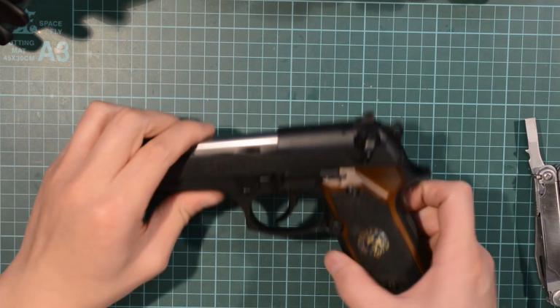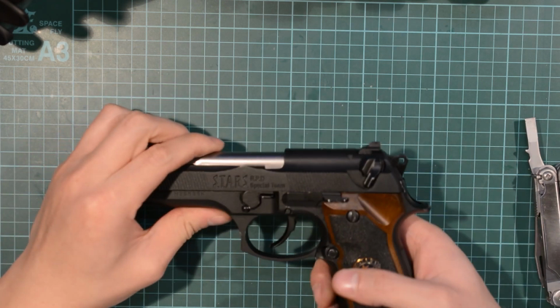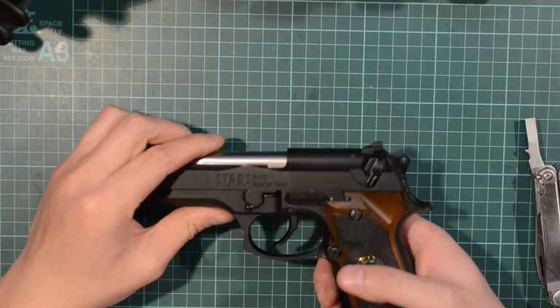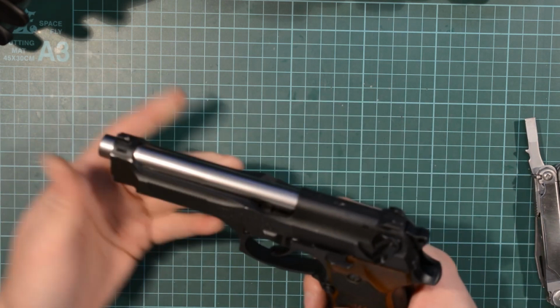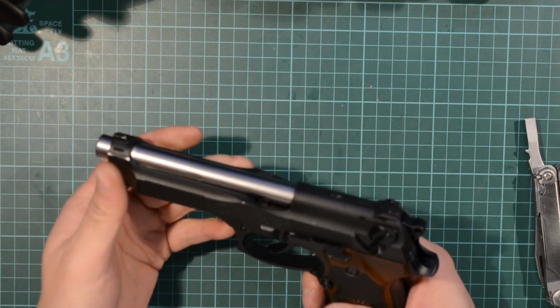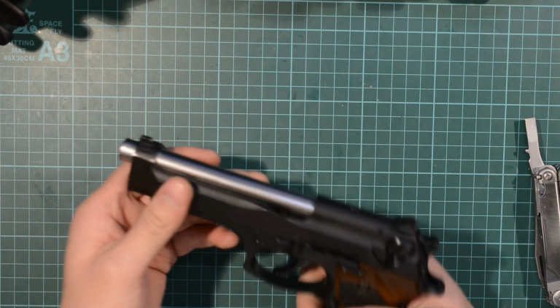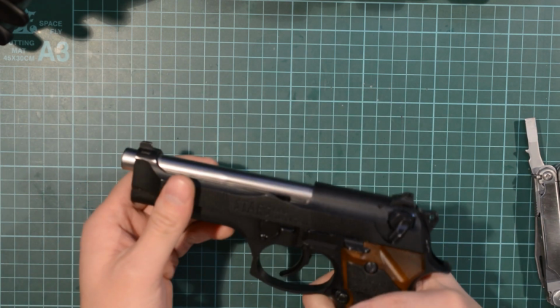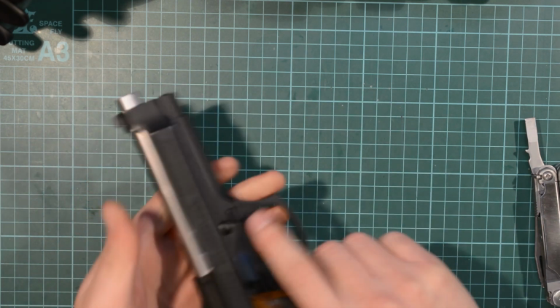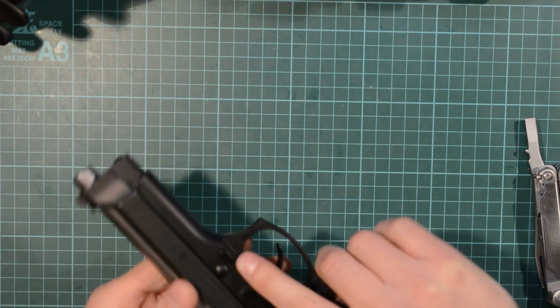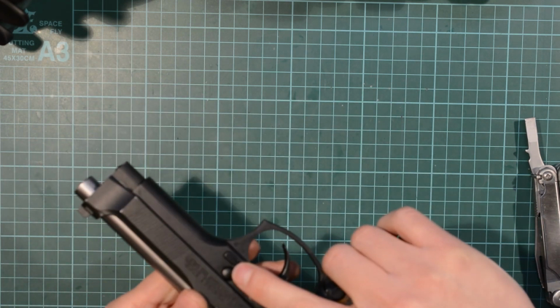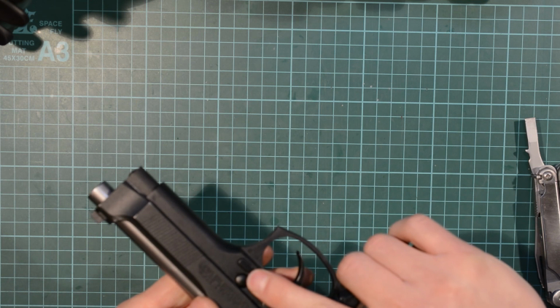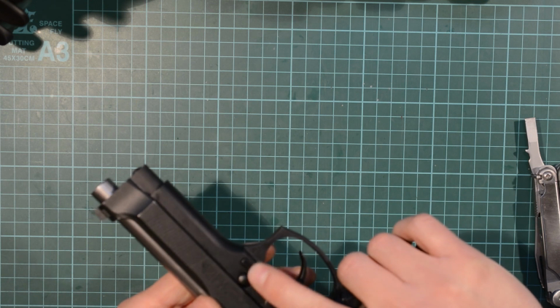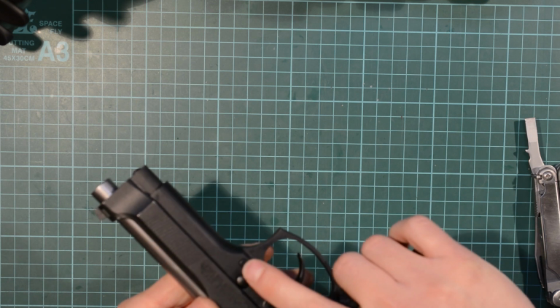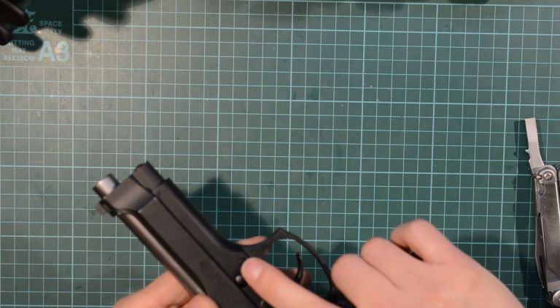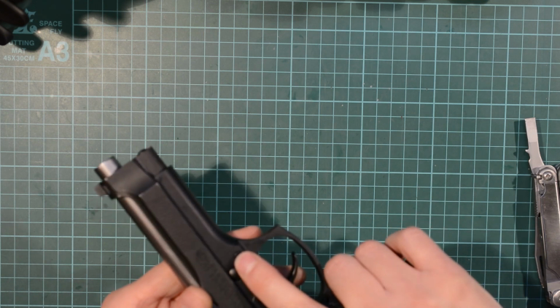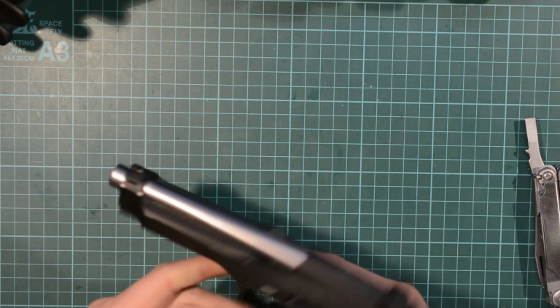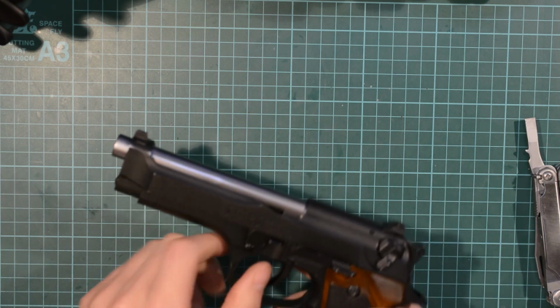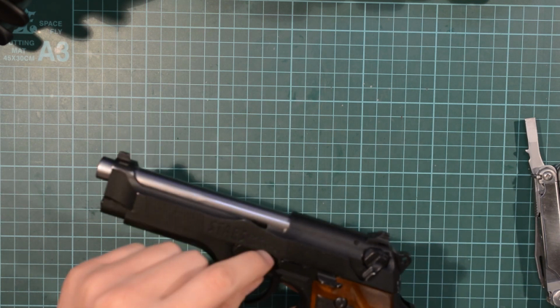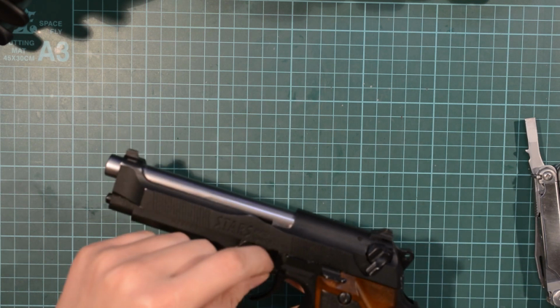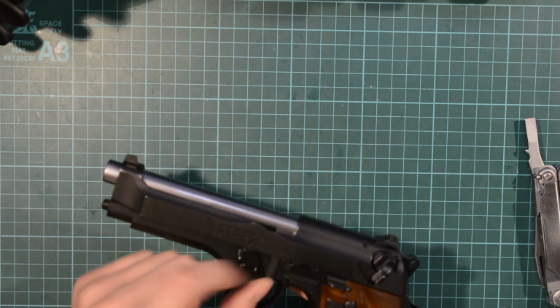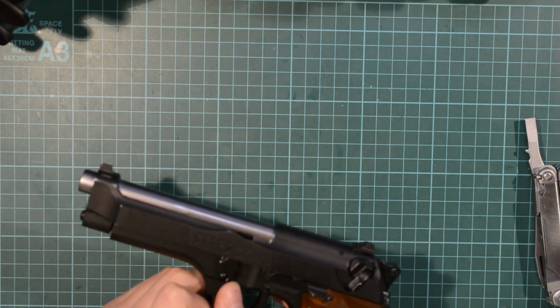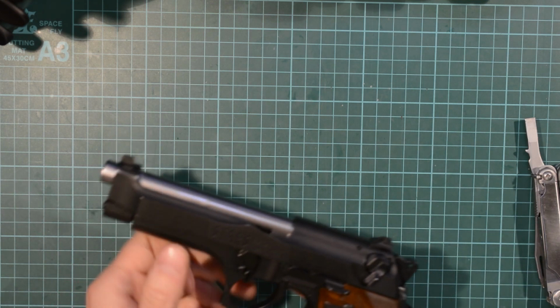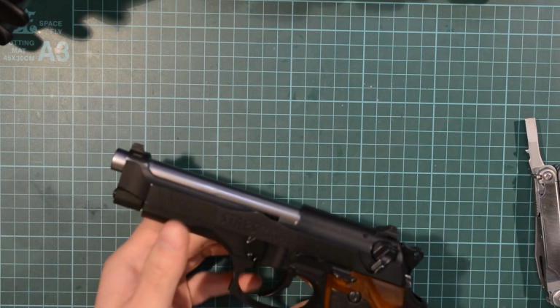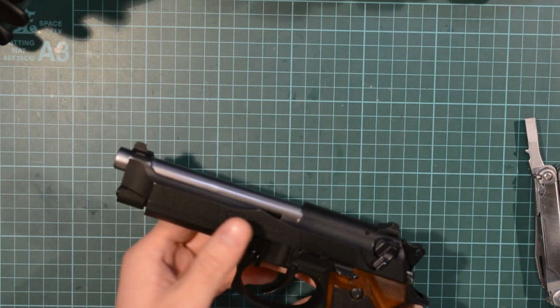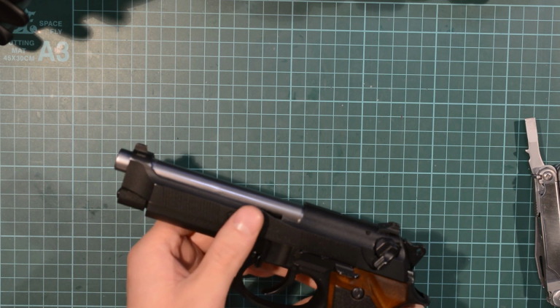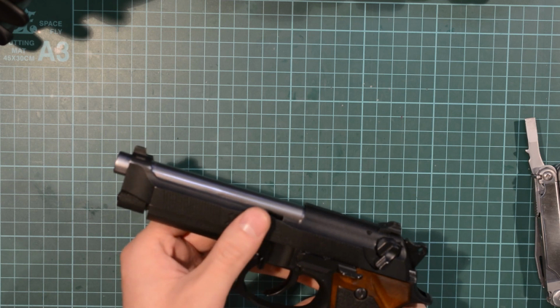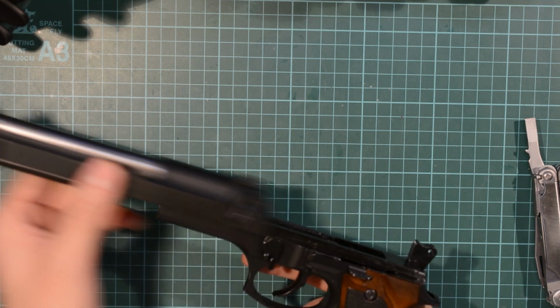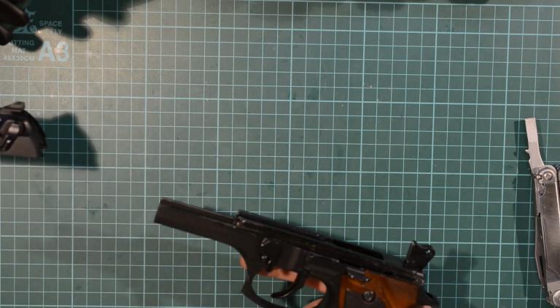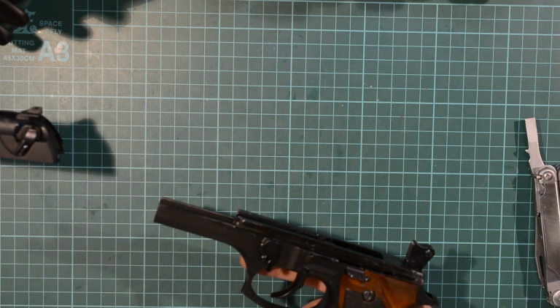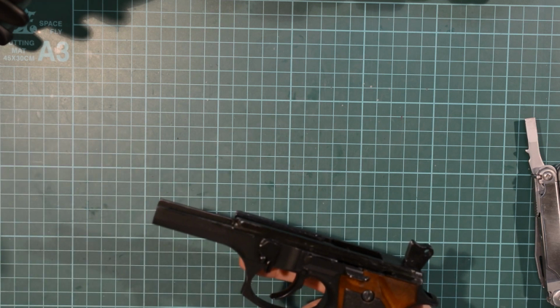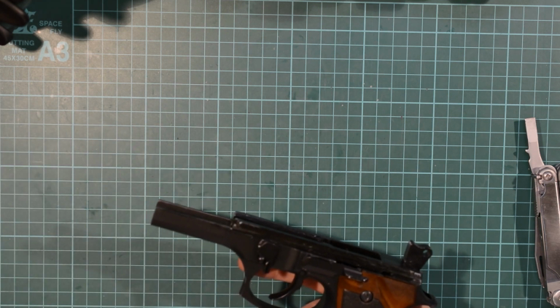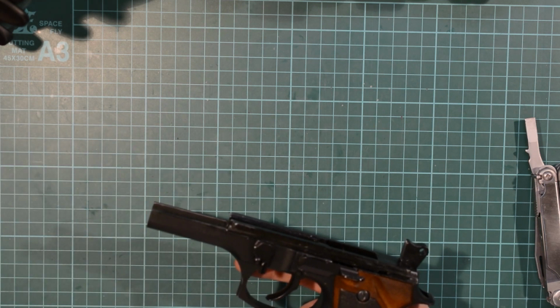And all it is, is really just untensioning a spring. To start off with, we know the weapon's empty. Press the button on this side — this black nib here. Rotate the lever, and the slide should move forward slightly, and you remove it off. Put it to one side.